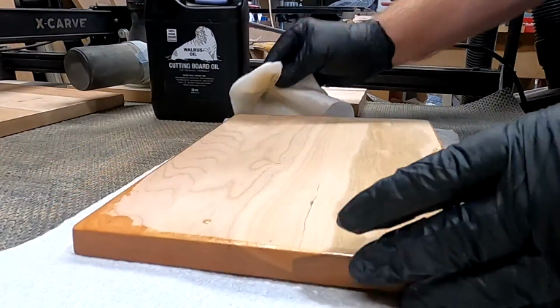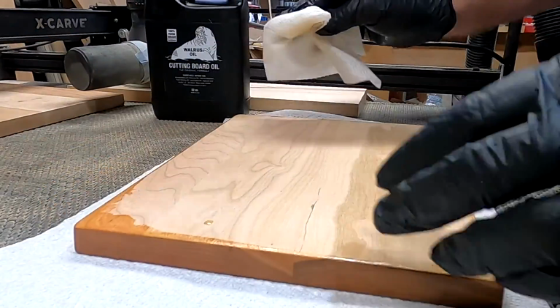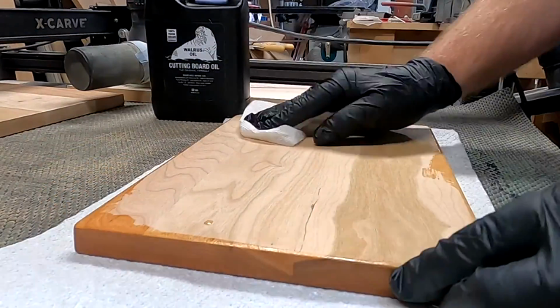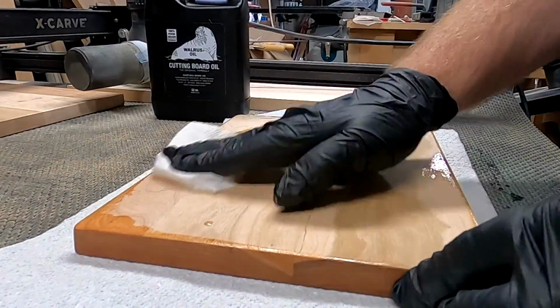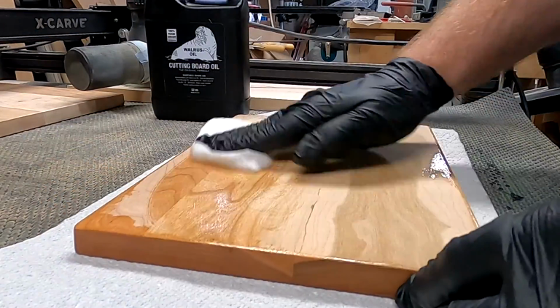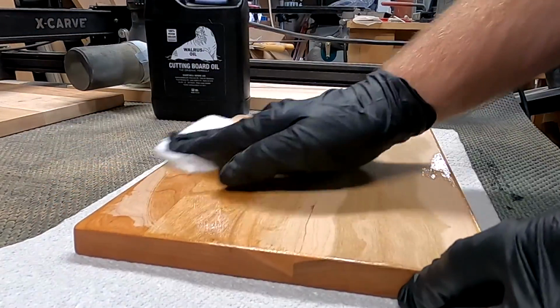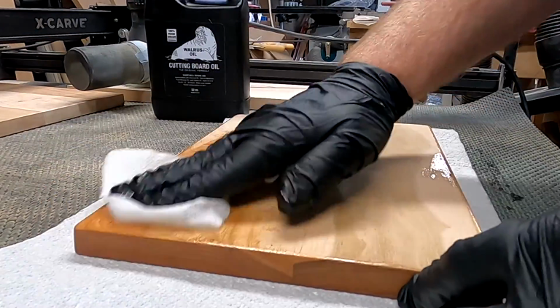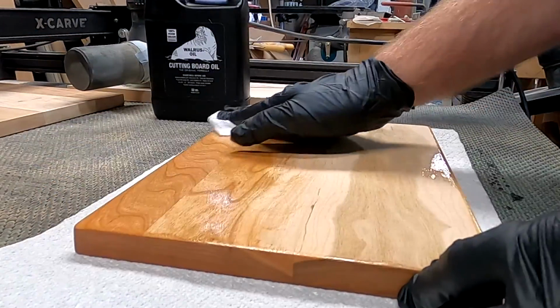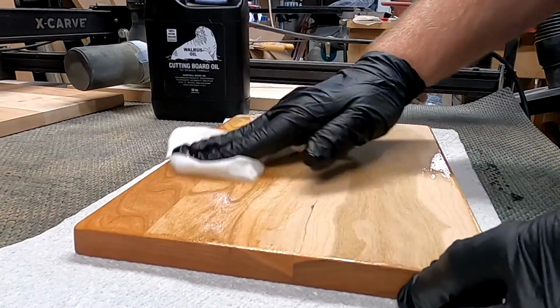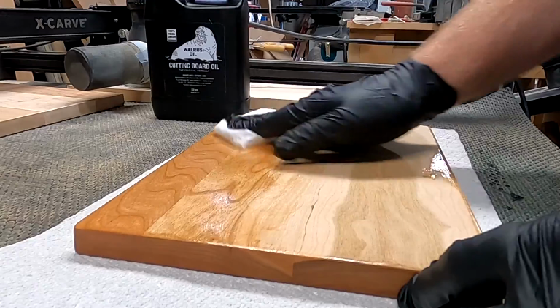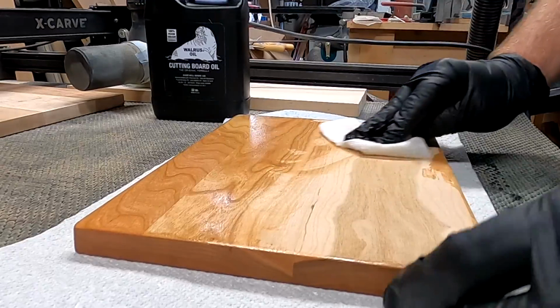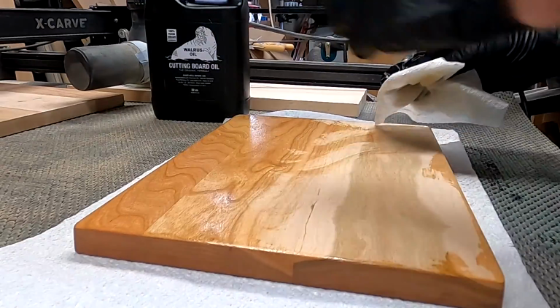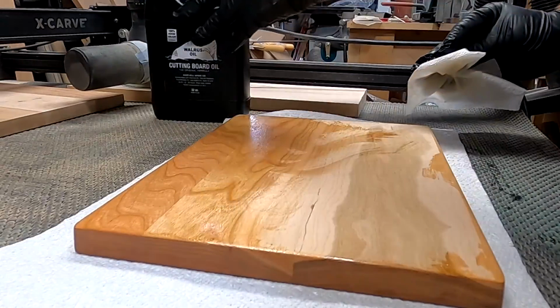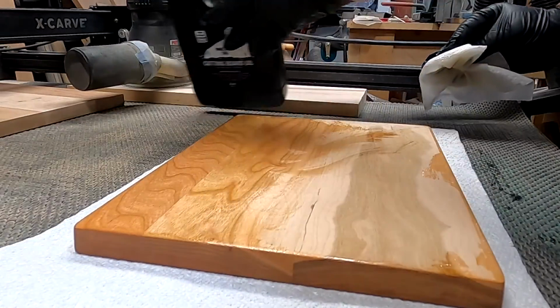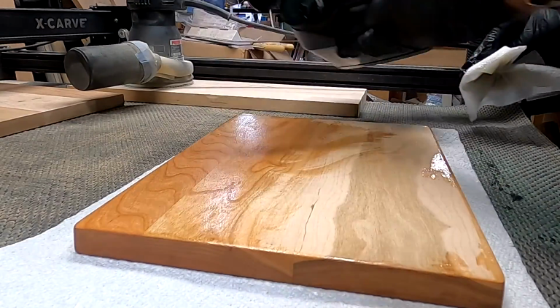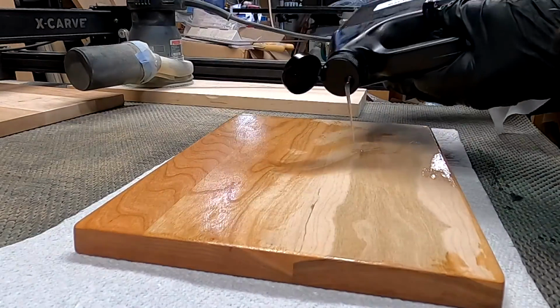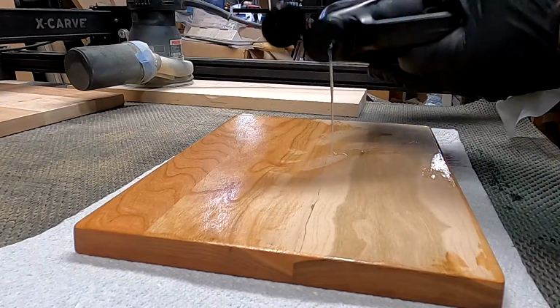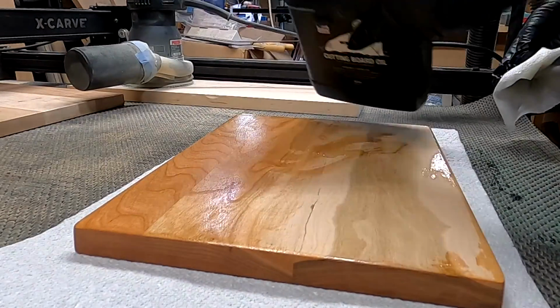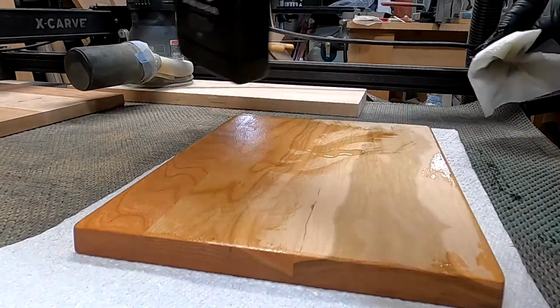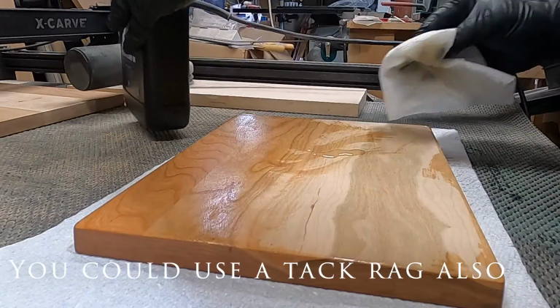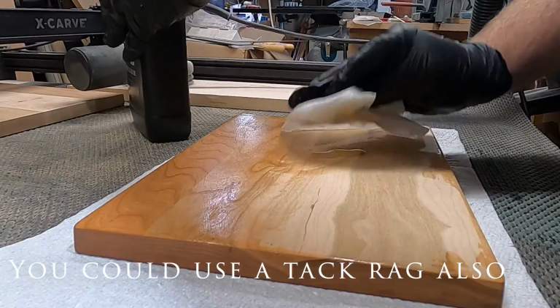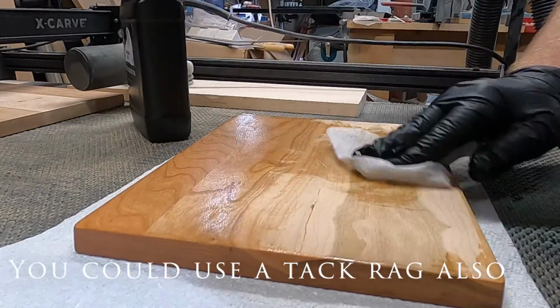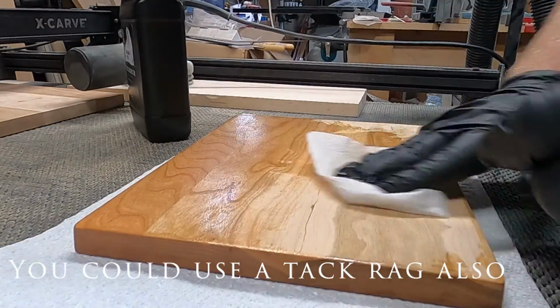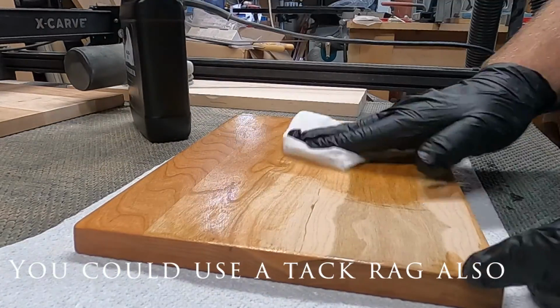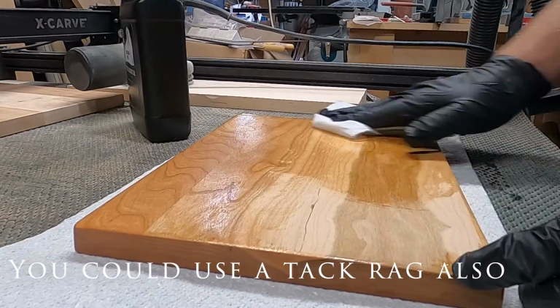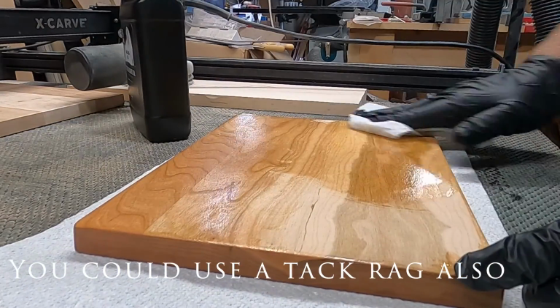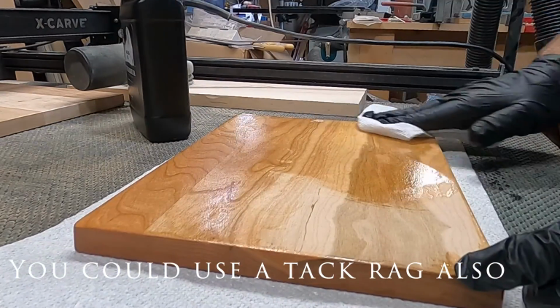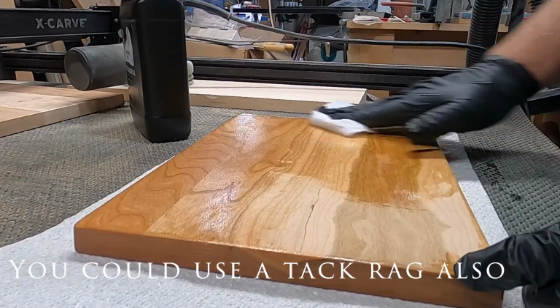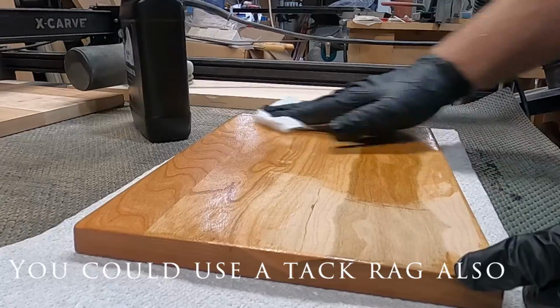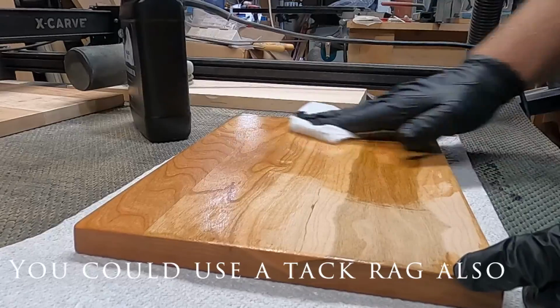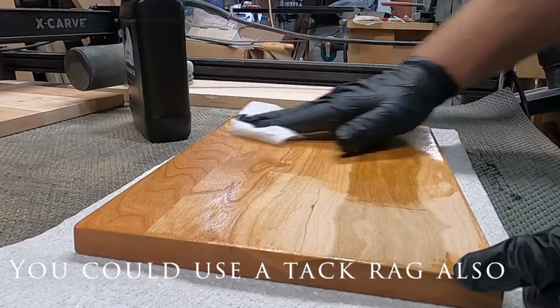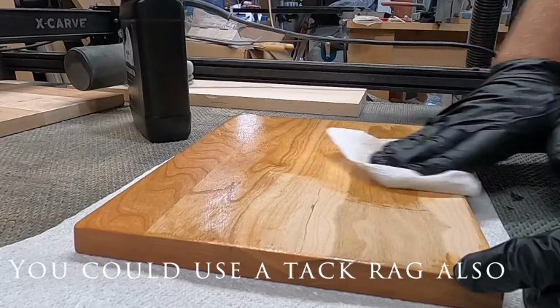In between each grit that I'm sanding with, I use an air hose to blow off the grit so I don't end up with a stray strand.